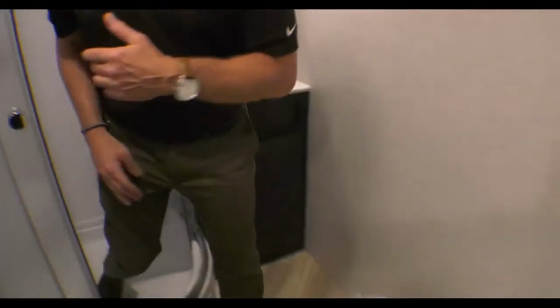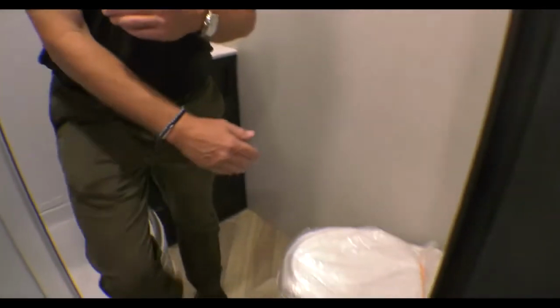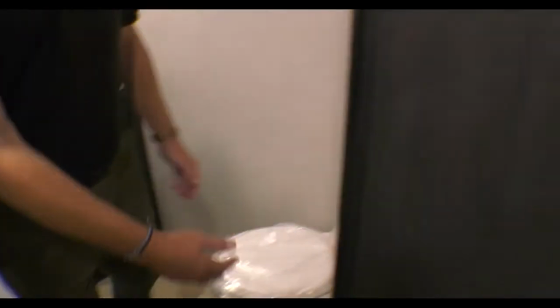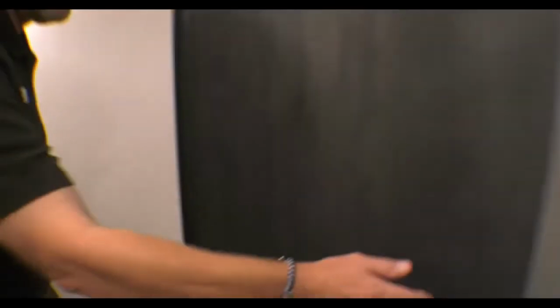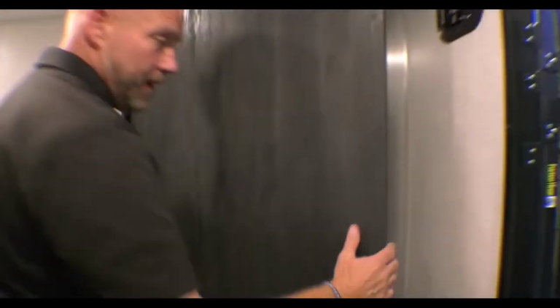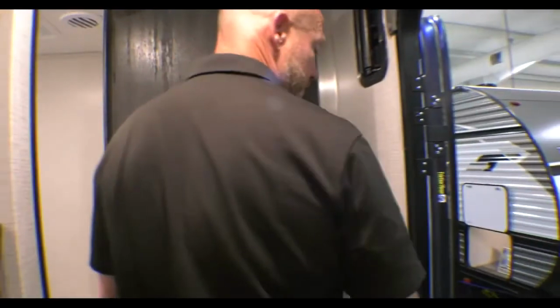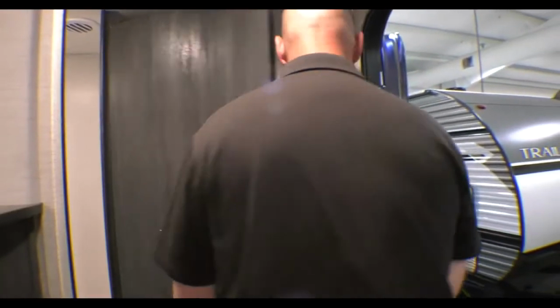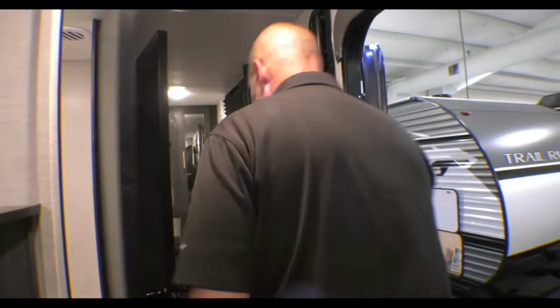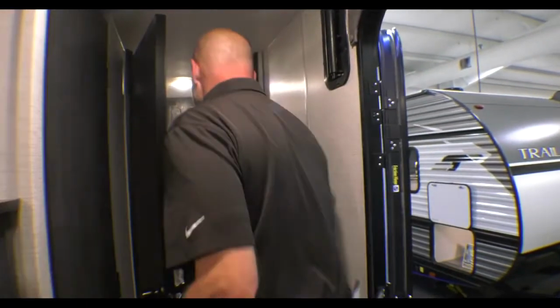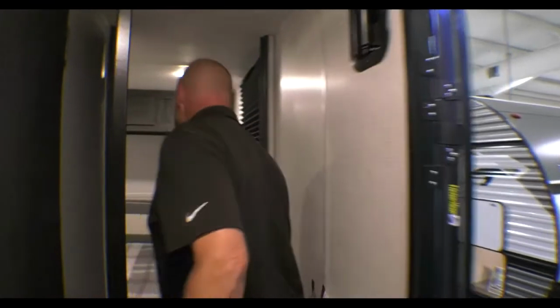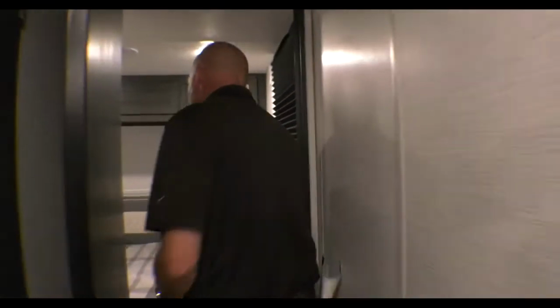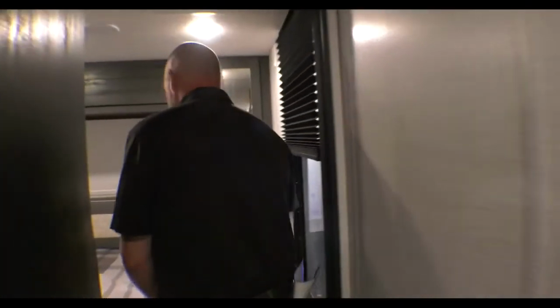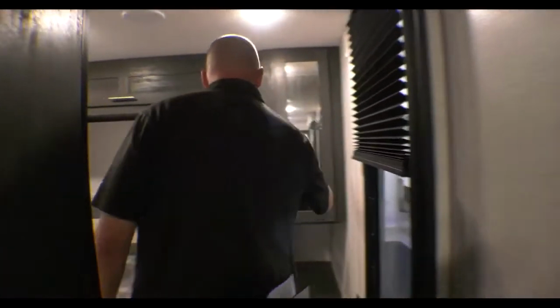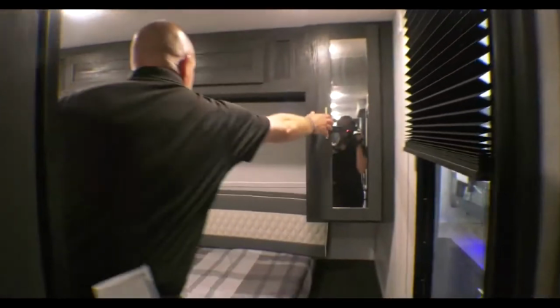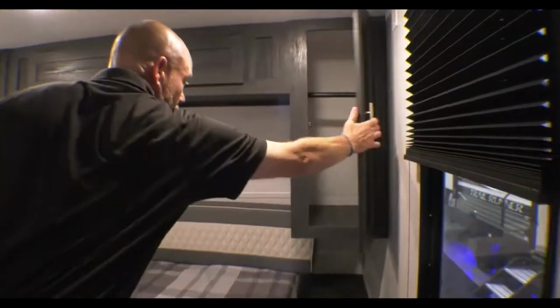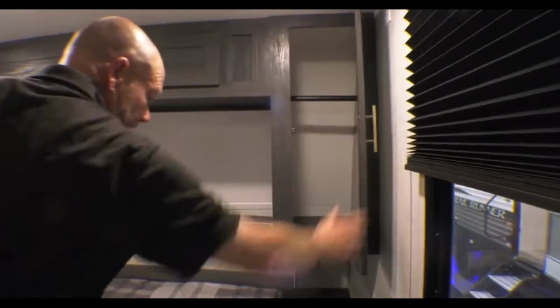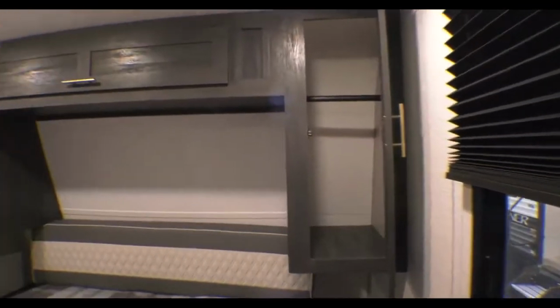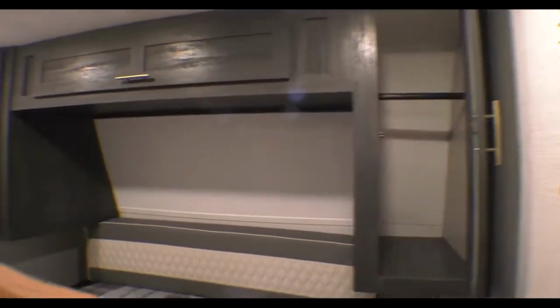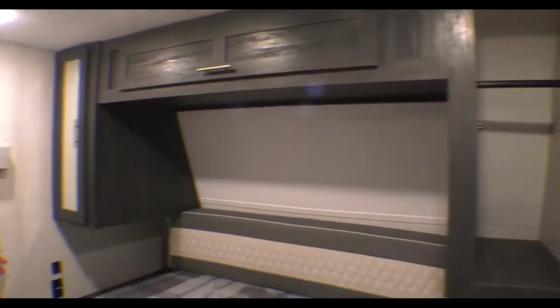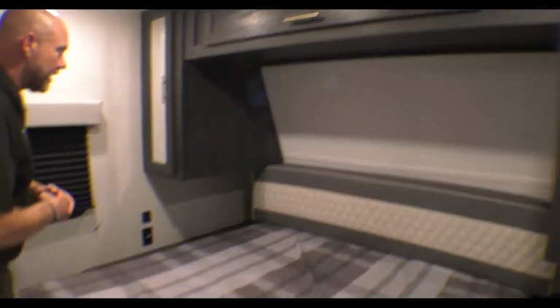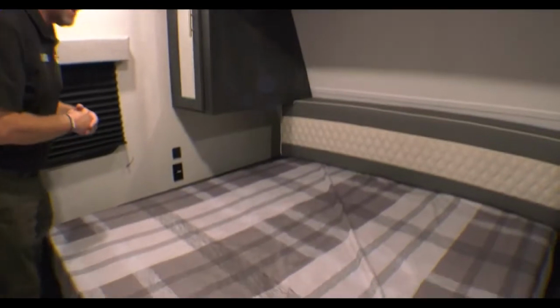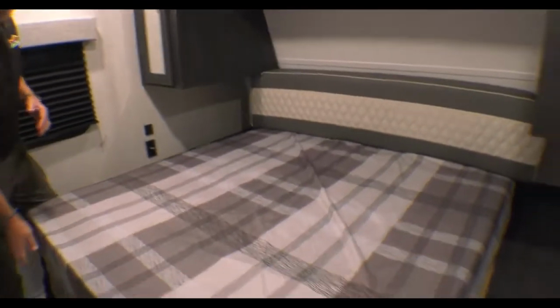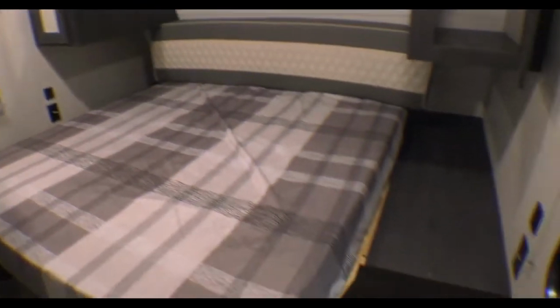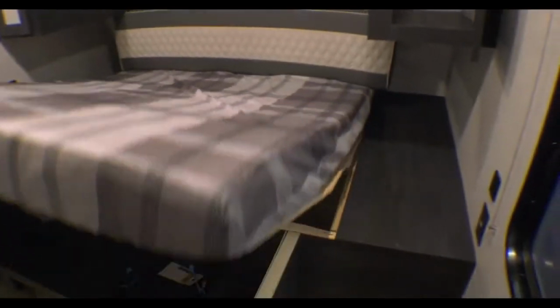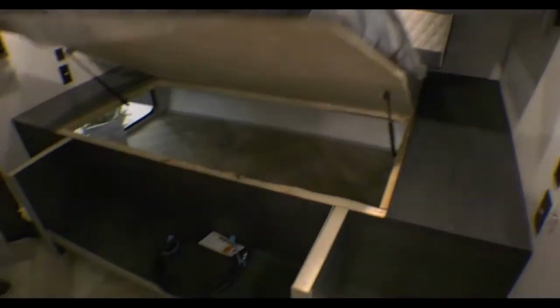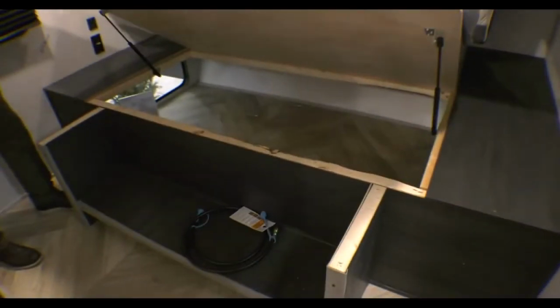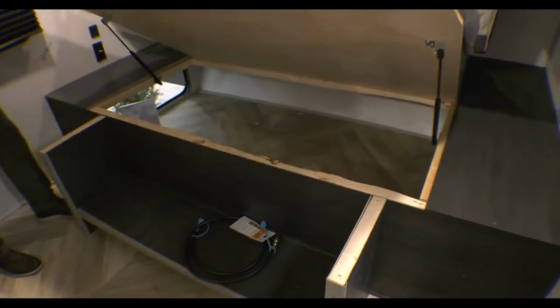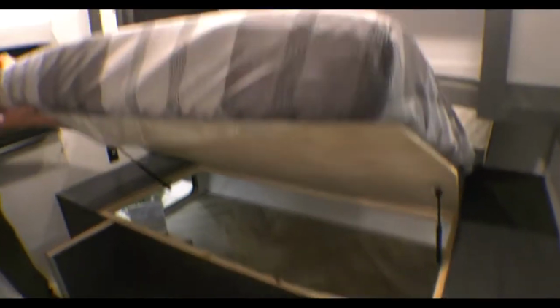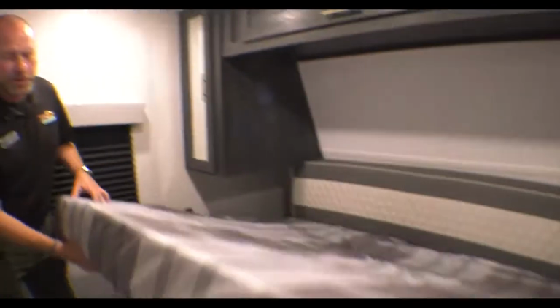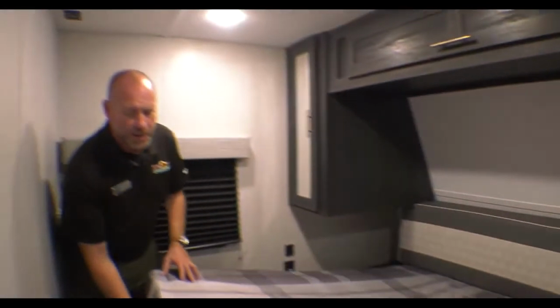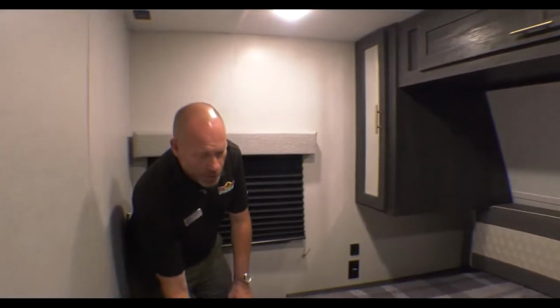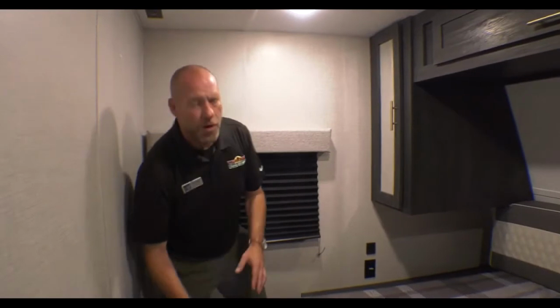And then I'll step around here to the bedroom. Really nice sleeping area. Good storage around this bed. You've got plug-ins on both sides and additional storage up underneath this bed. So this toy hauler is ready to roll.